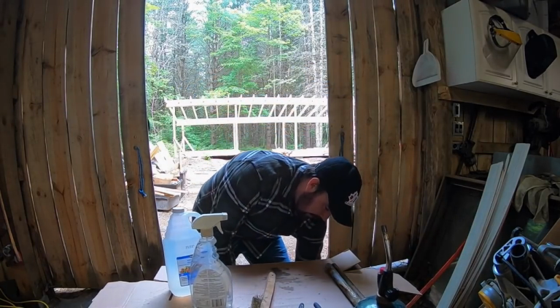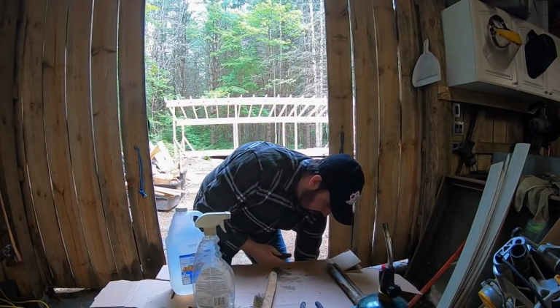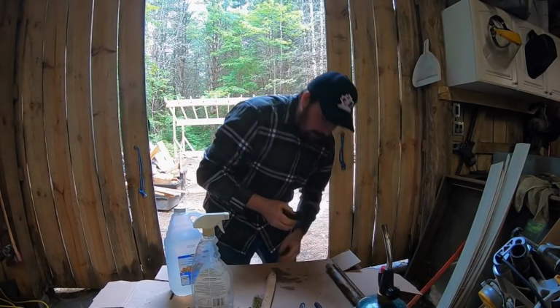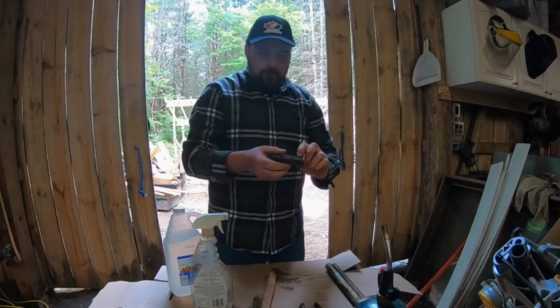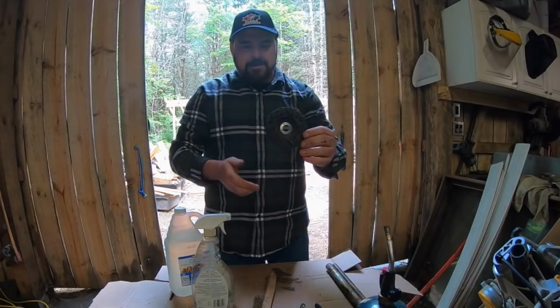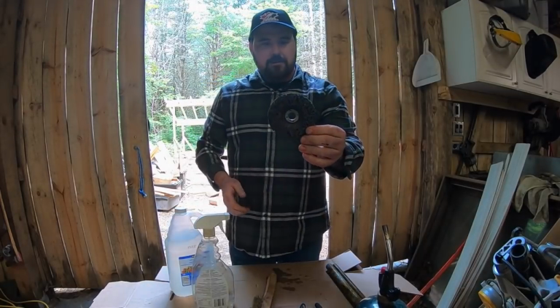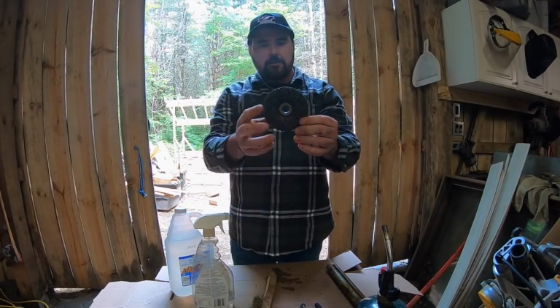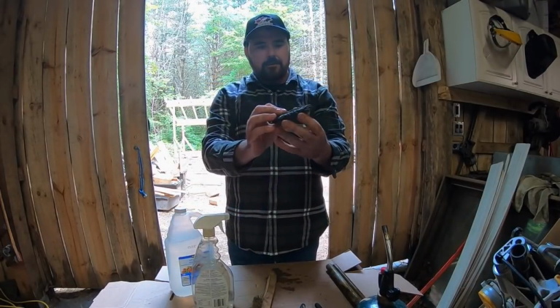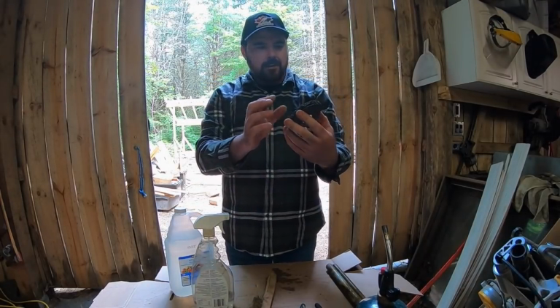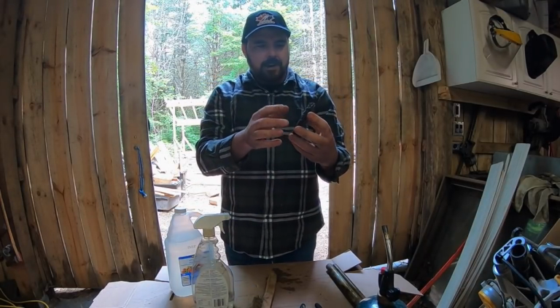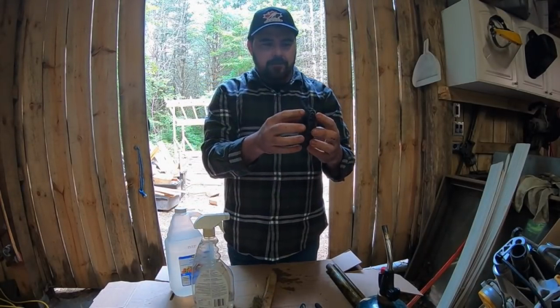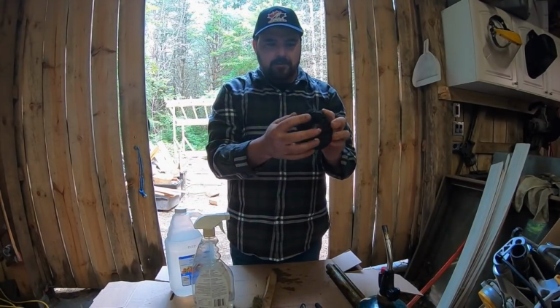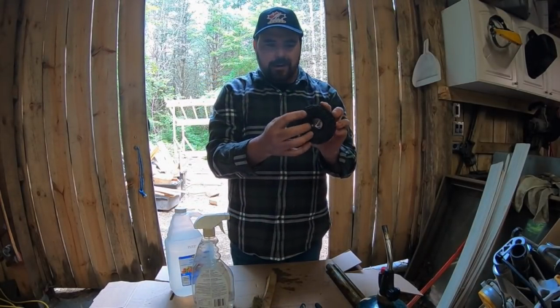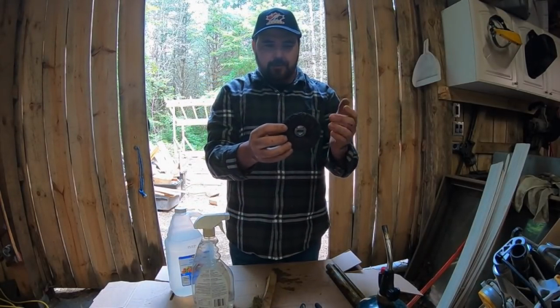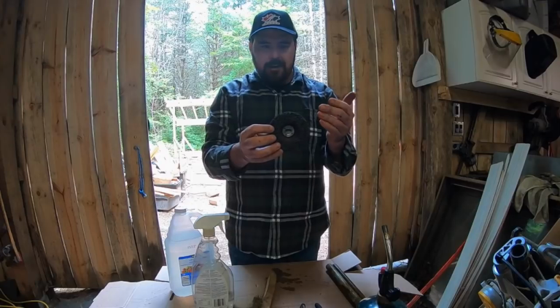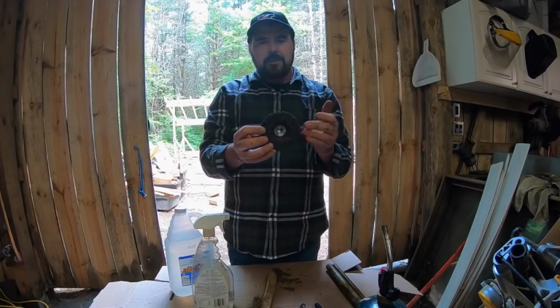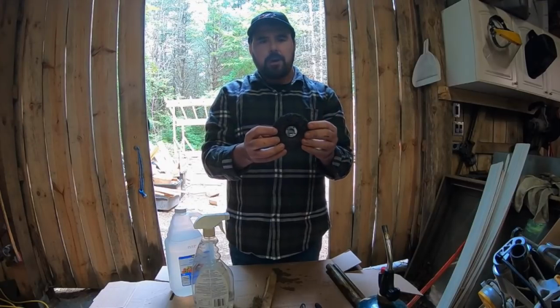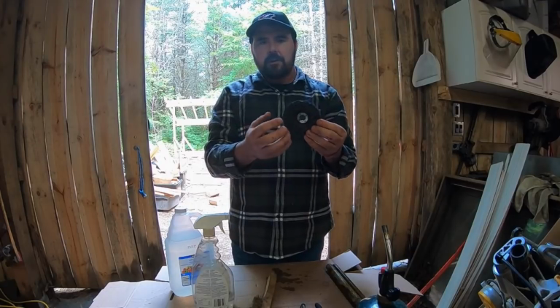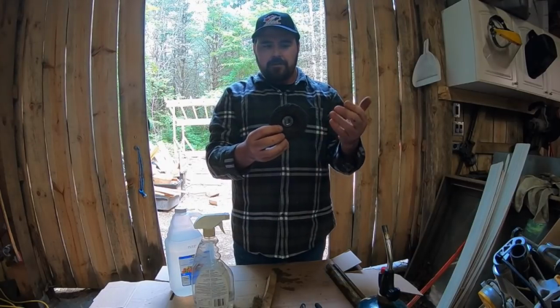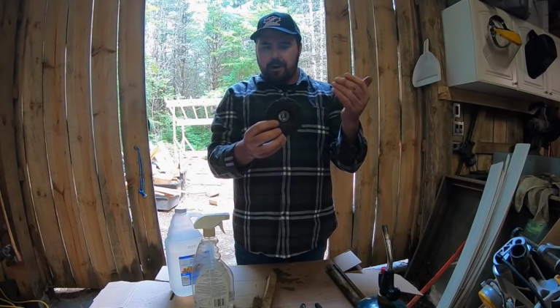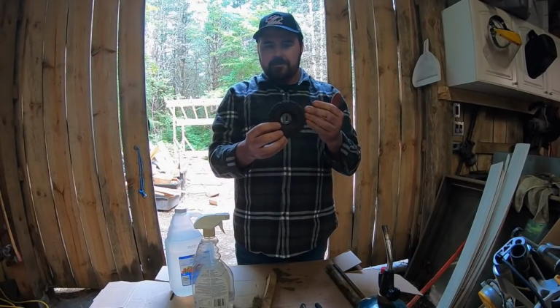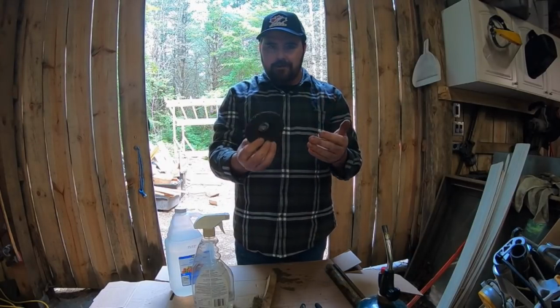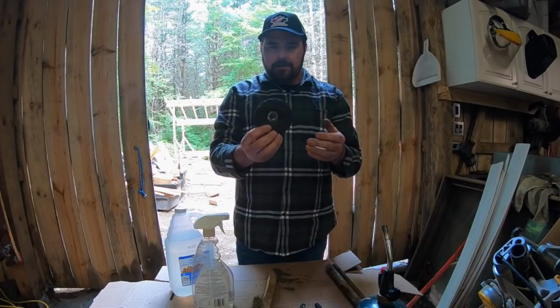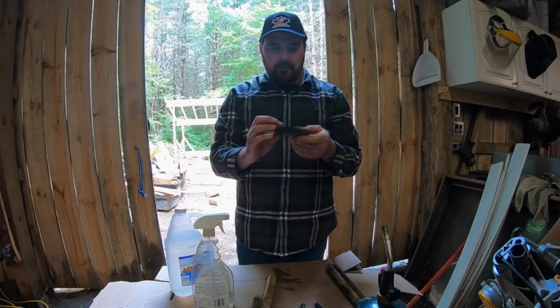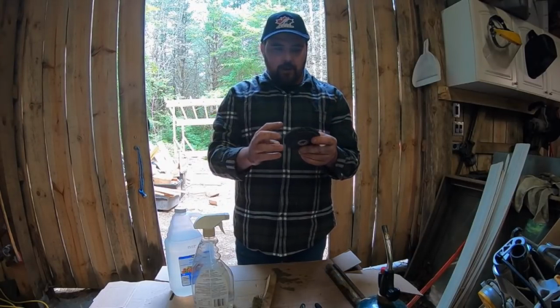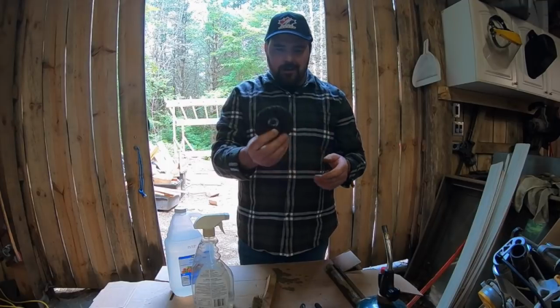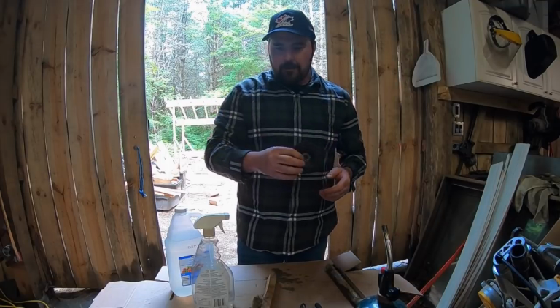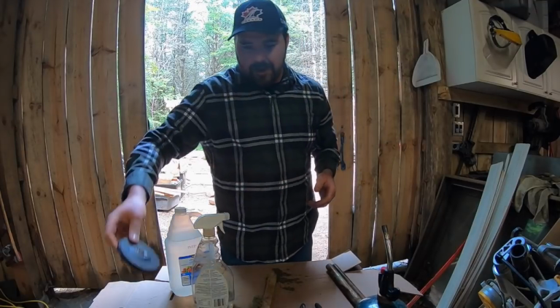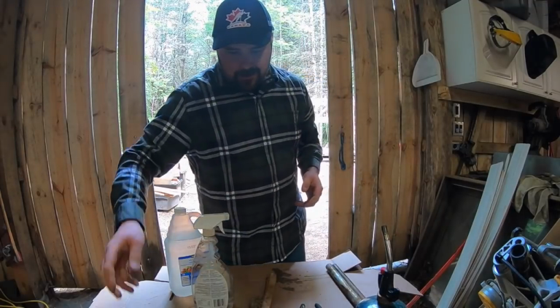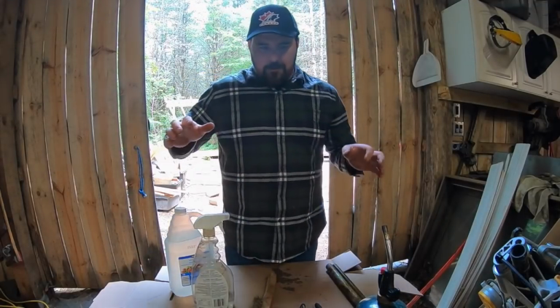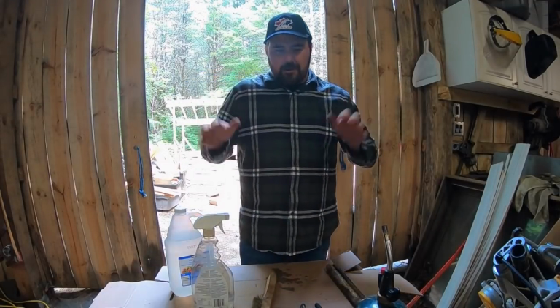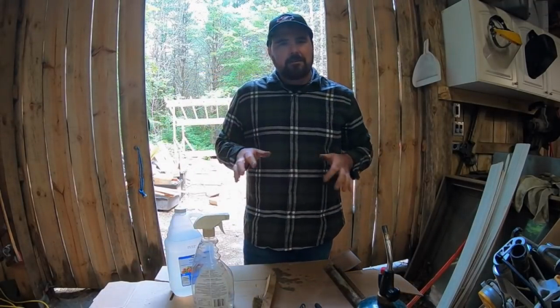I also throw this abrasive wheel on my grinder from time to time — I just started using these, I'll try to get you guys the link. This type of wheel is very abrasive; it not only takes off rust but takes off paint quite well. I've been using that lately, but sometimes I'm just not interested in doing all that mechanical work to get the rust off.